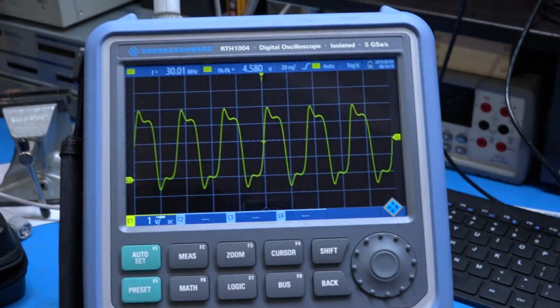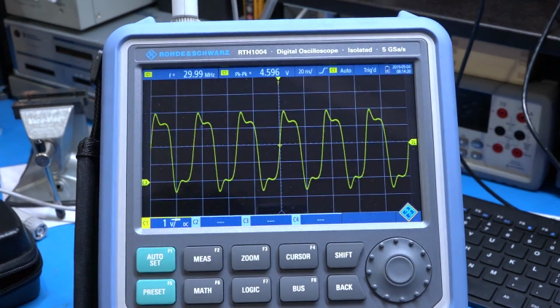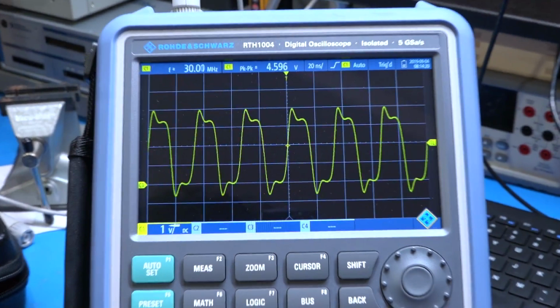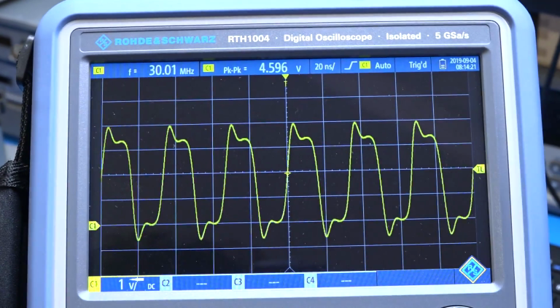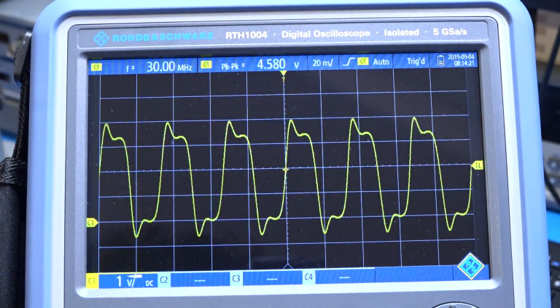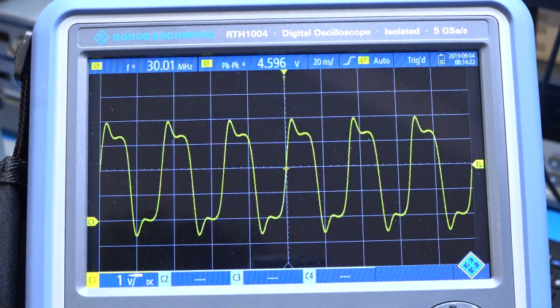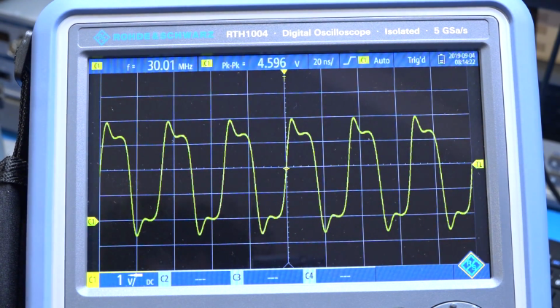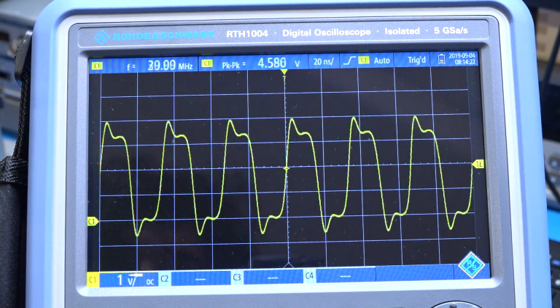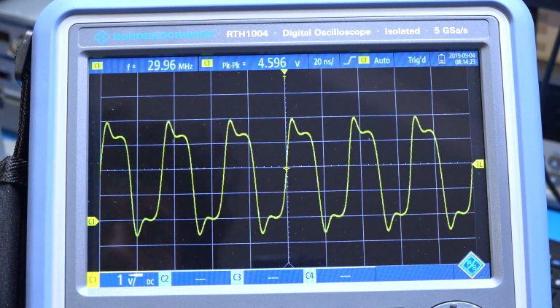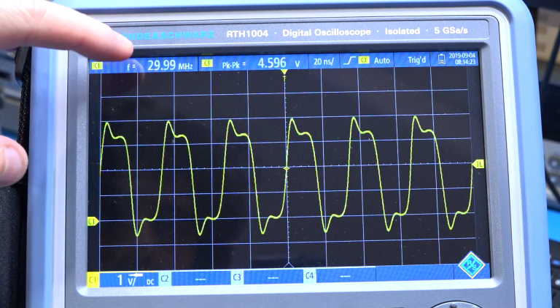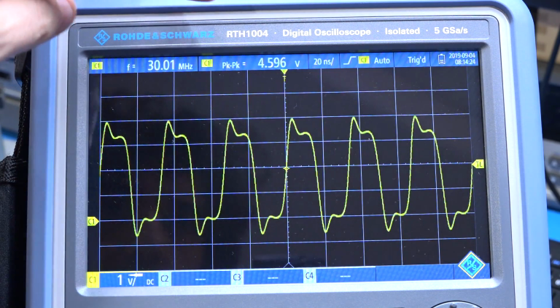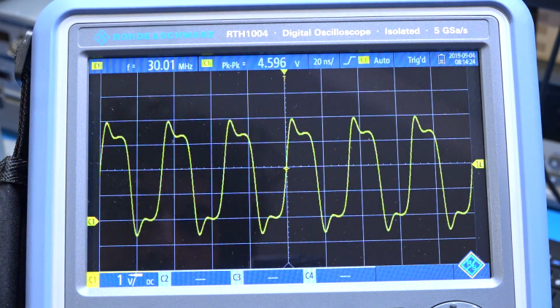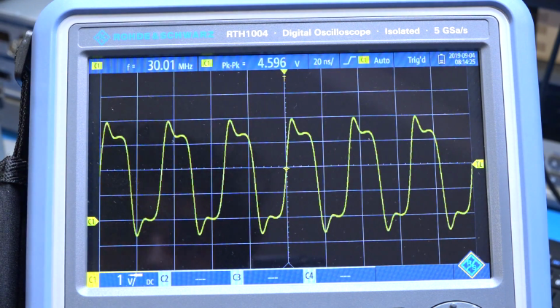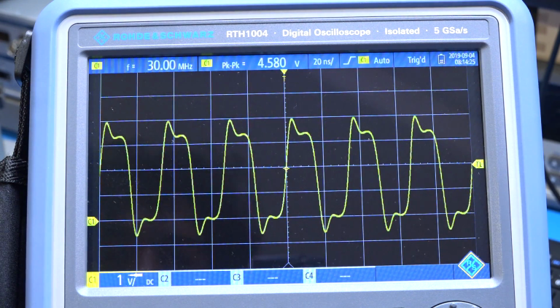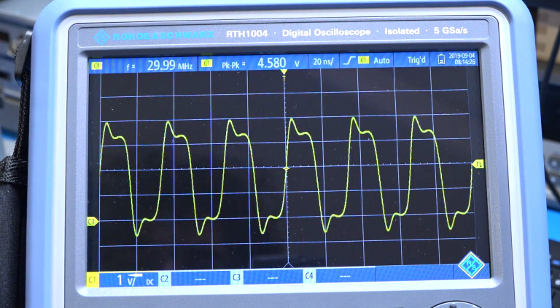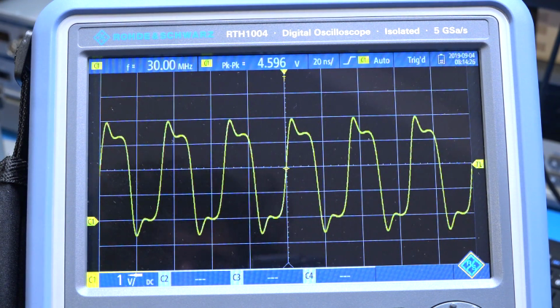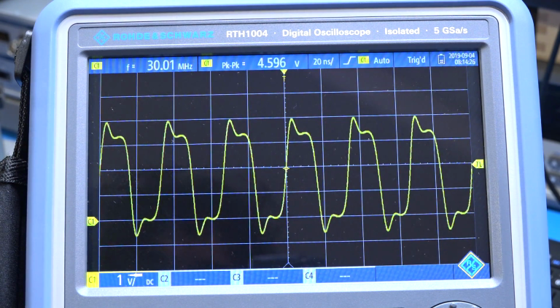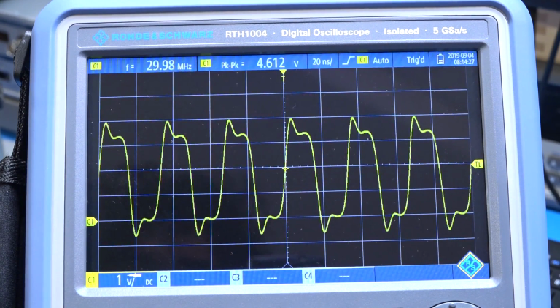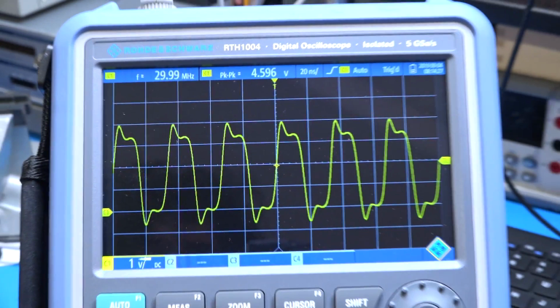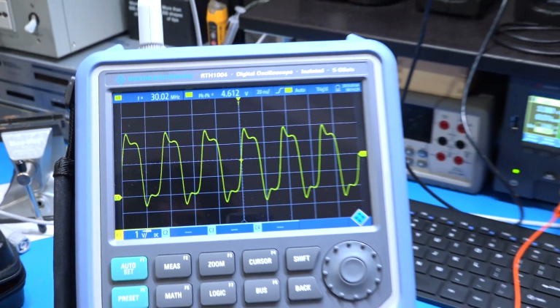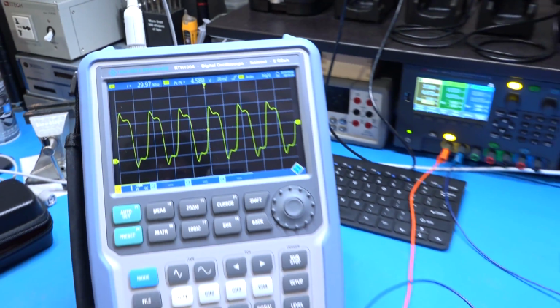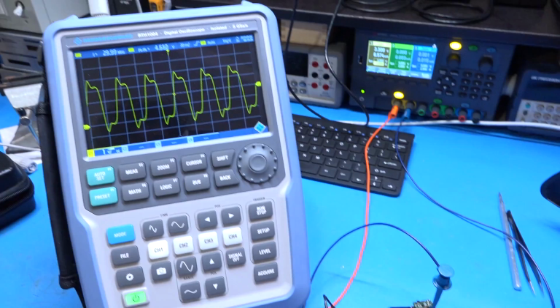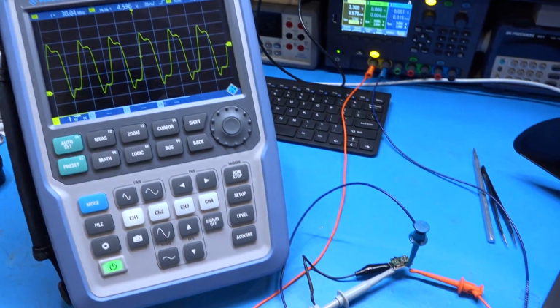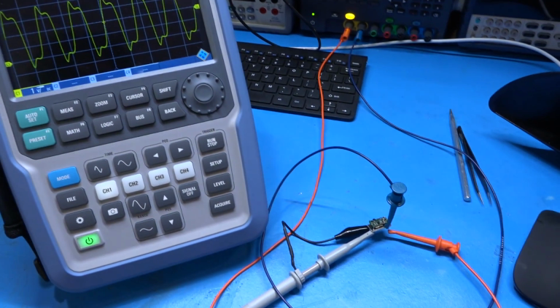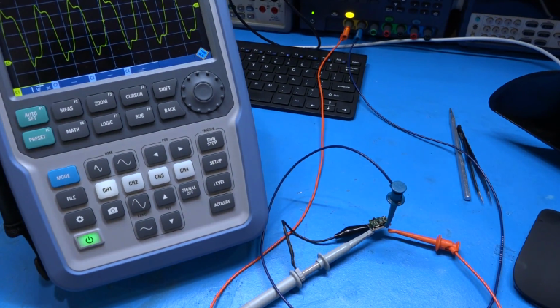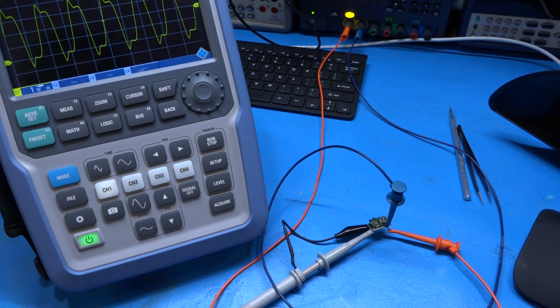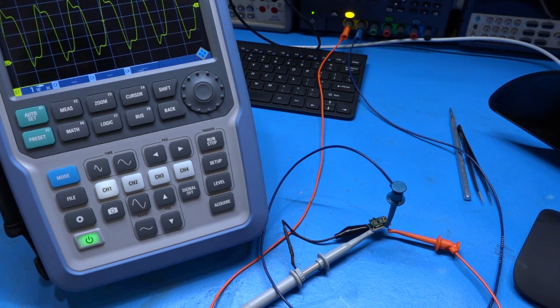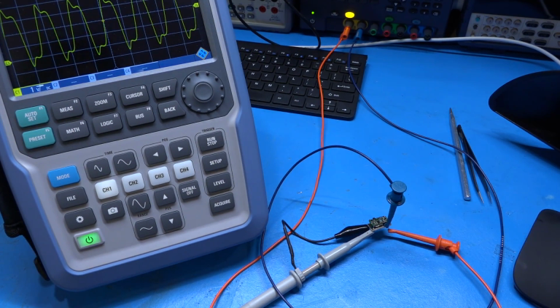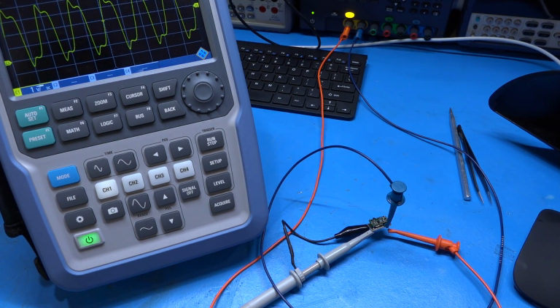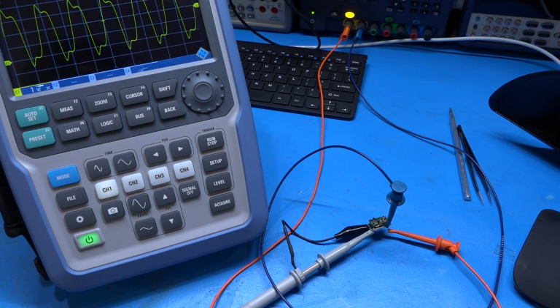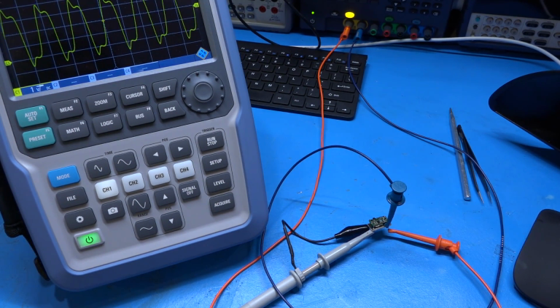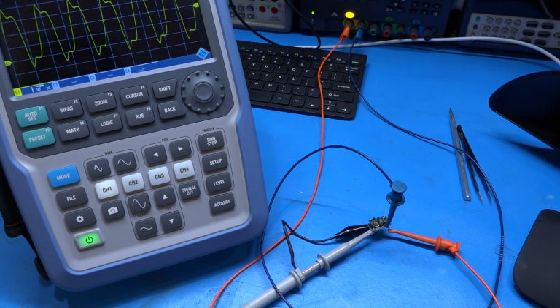Hopefully this will still work — but we have to first try it, then figure out how to build another case for it. We have it connected, and check it out — it works. It produces a very nice sinusoid at 30 MHz, about four and a half to five volts peak to peak. So I think we have repaired it, at least as far as the pins are concerned. Now we have to find a cage for it and put it back in the unit.